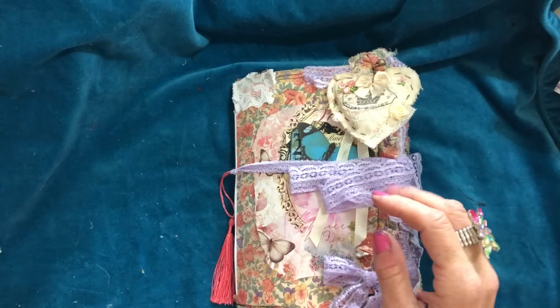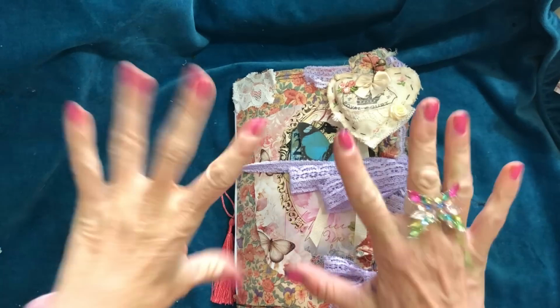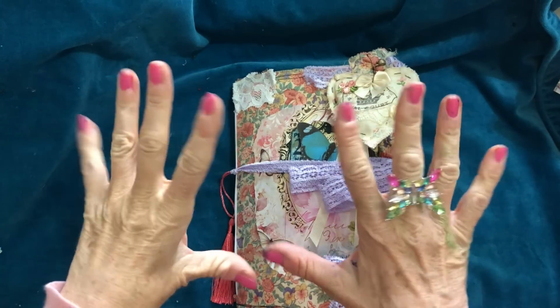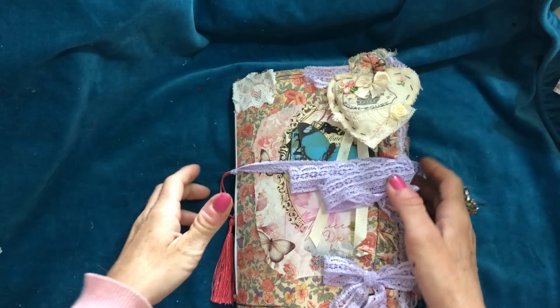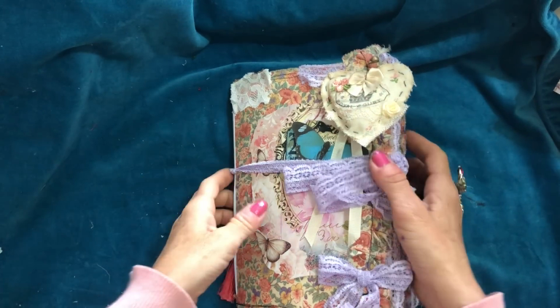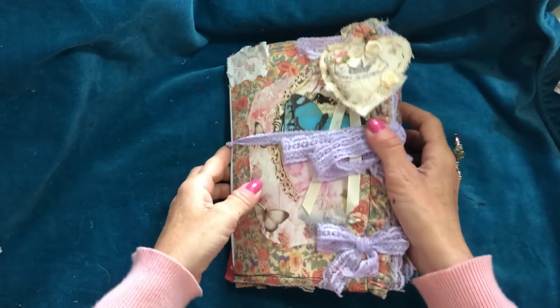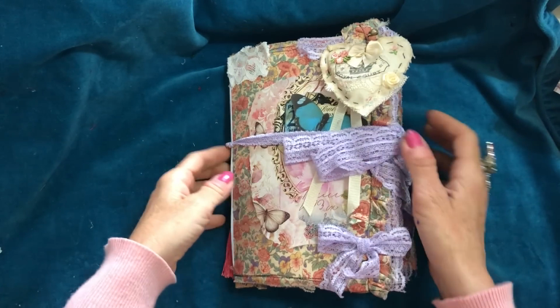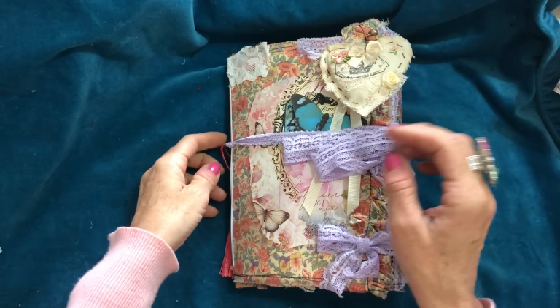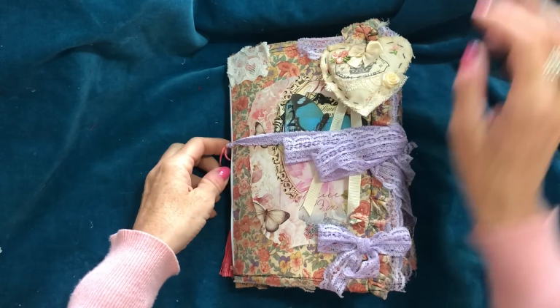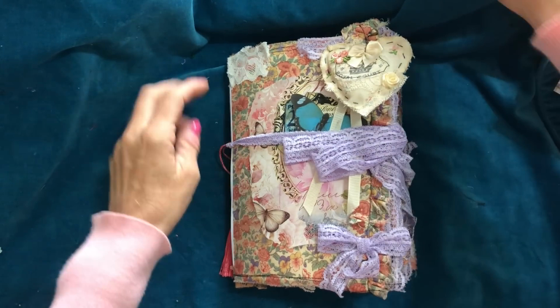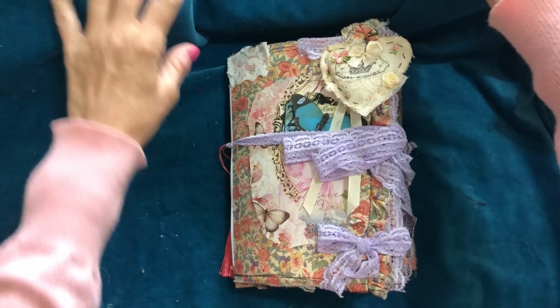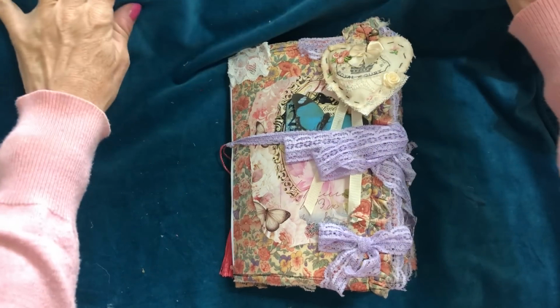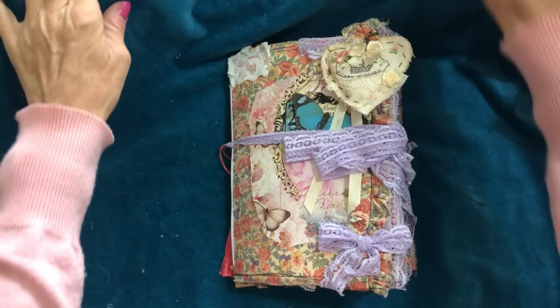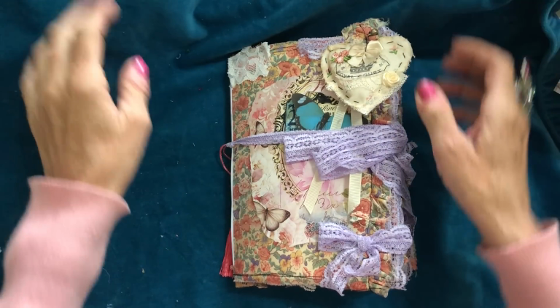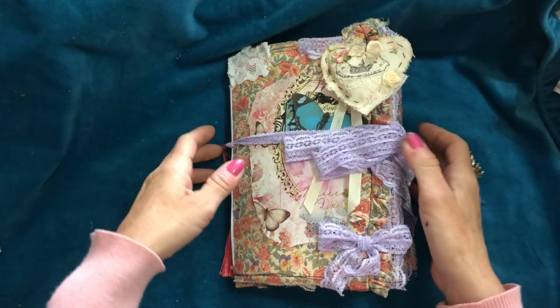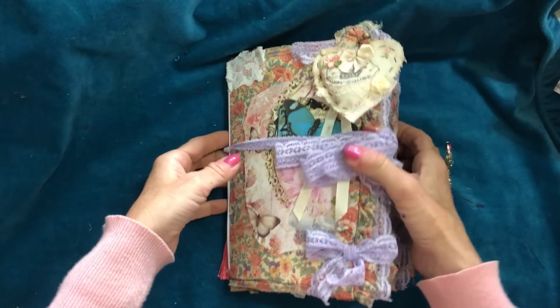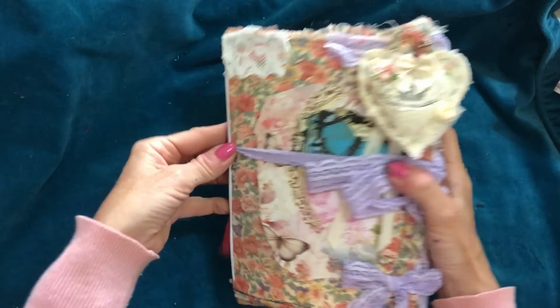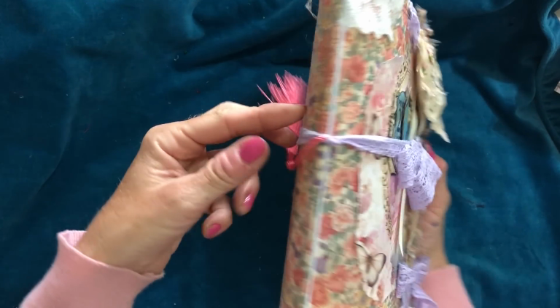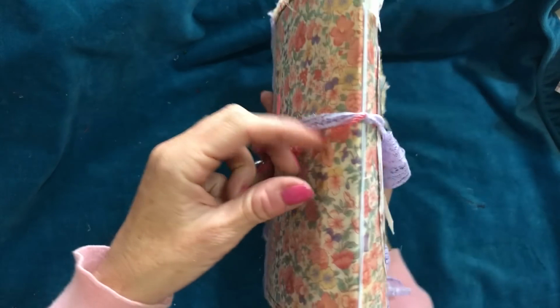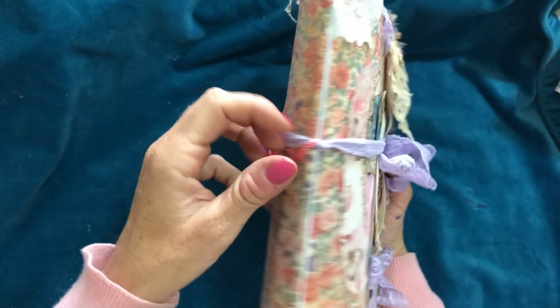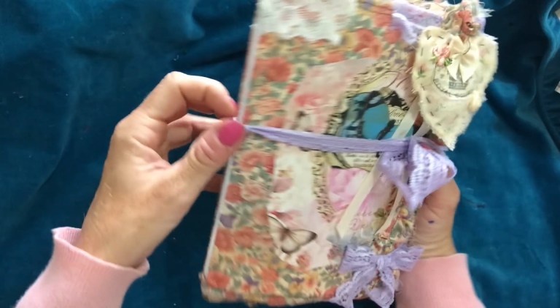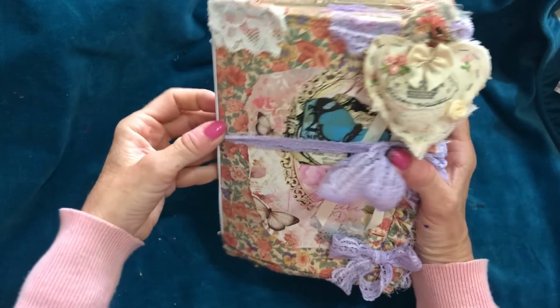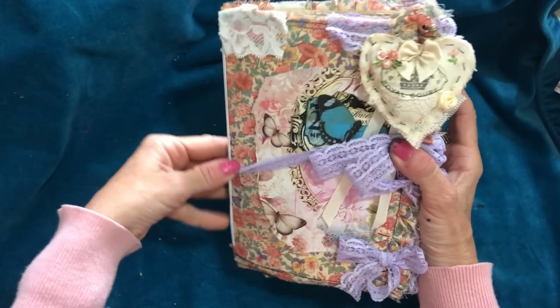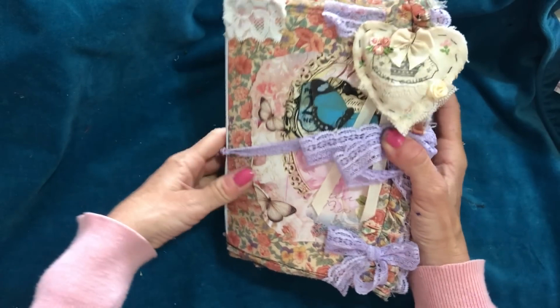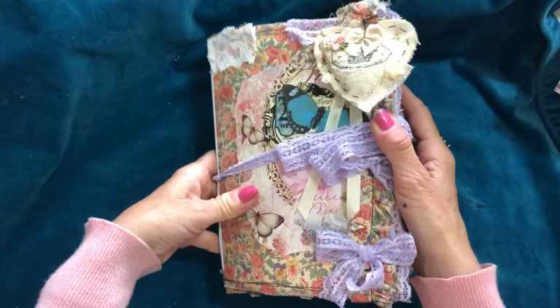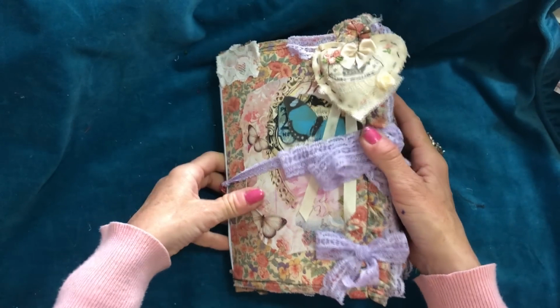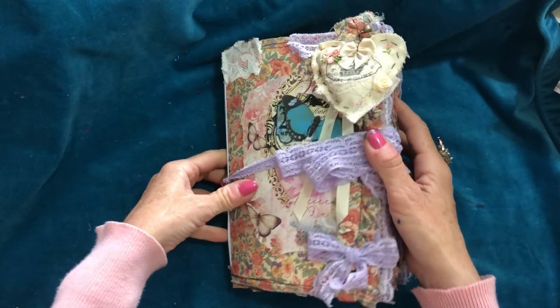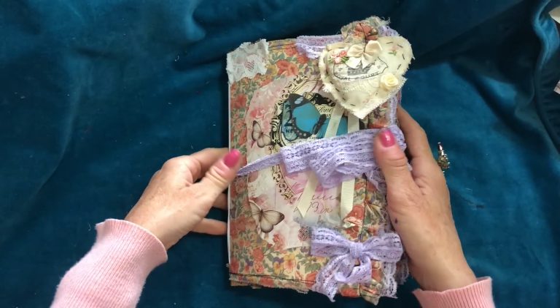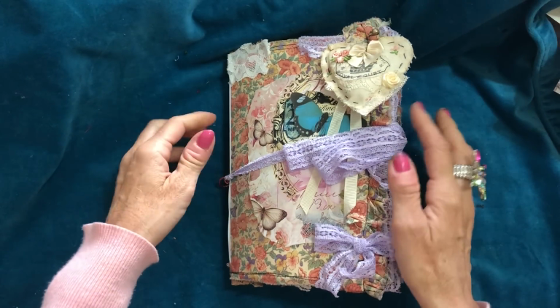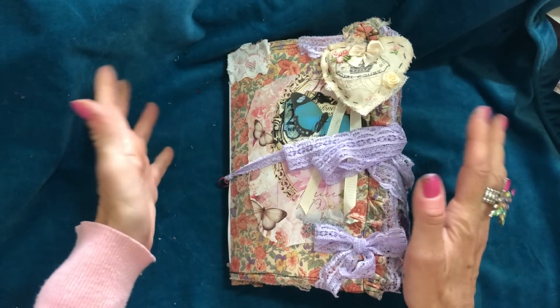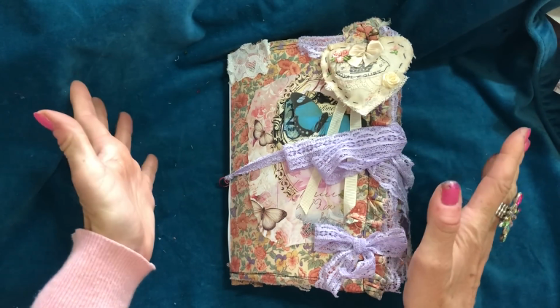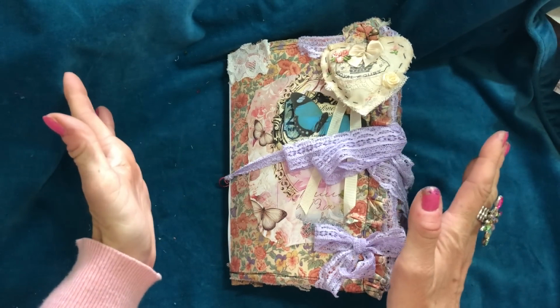Hi guys, this is Tina from Shabby Dabby Doo Doo. Welcome back to my channel. I'm here to do a flip through of this What's on Your Desk journal.